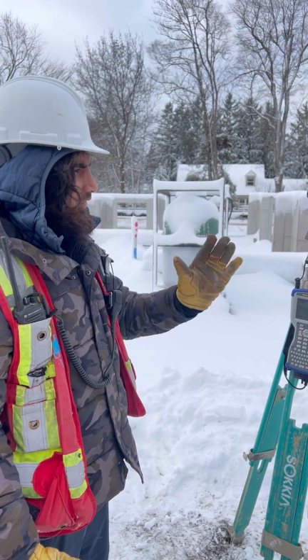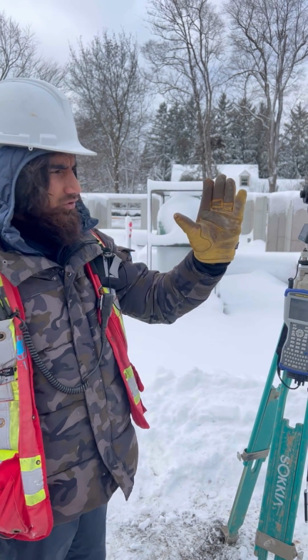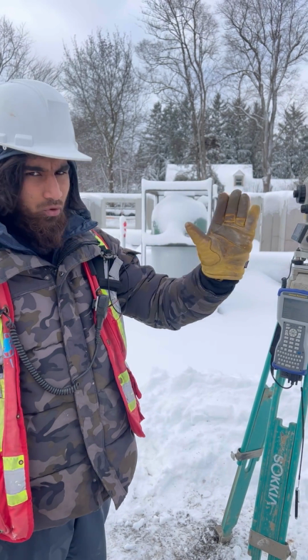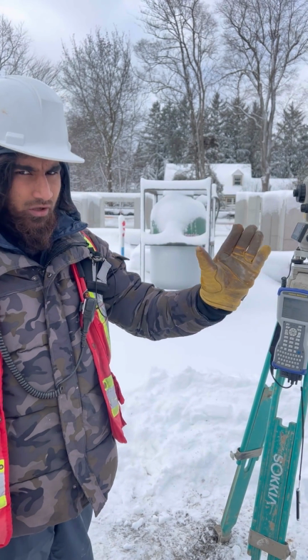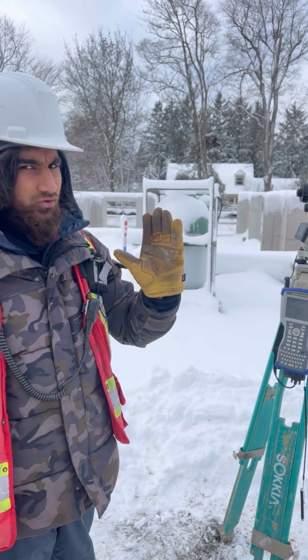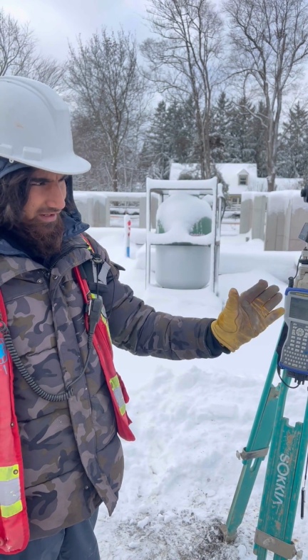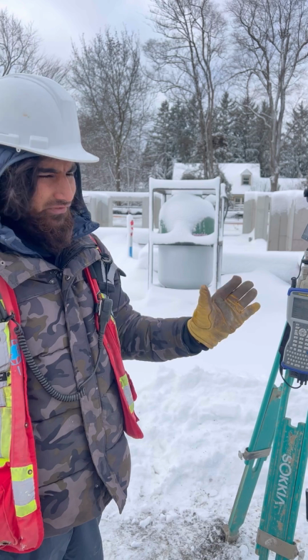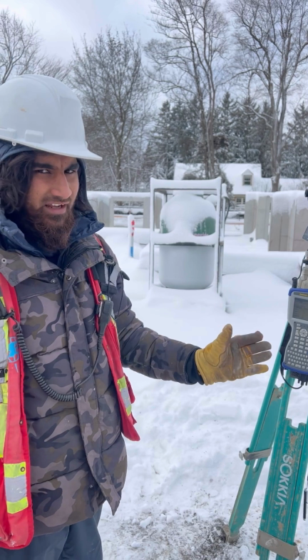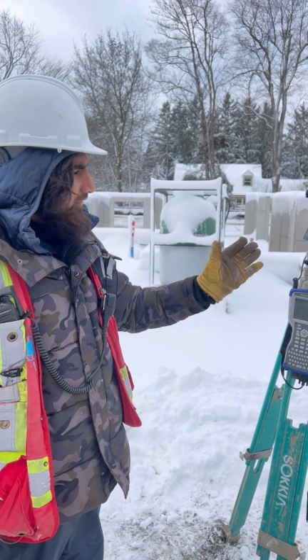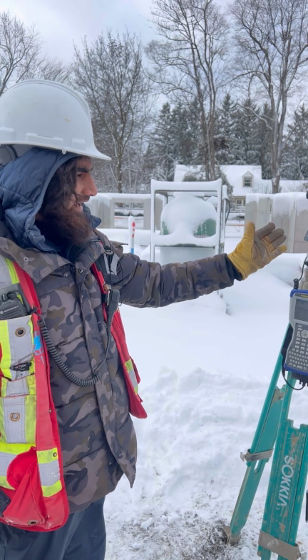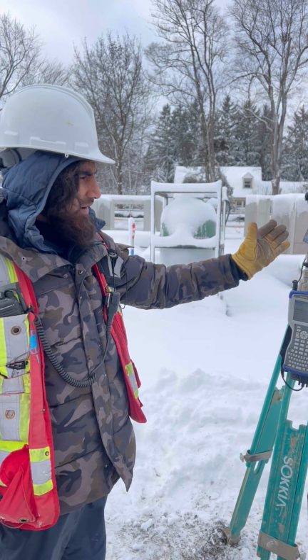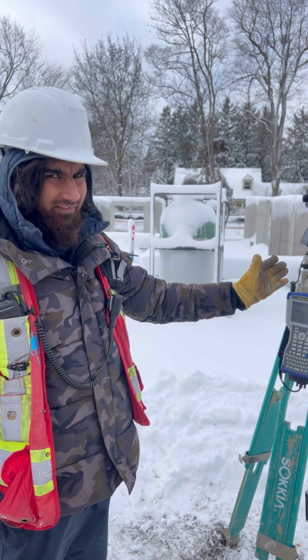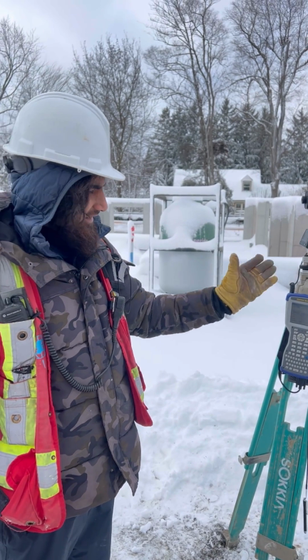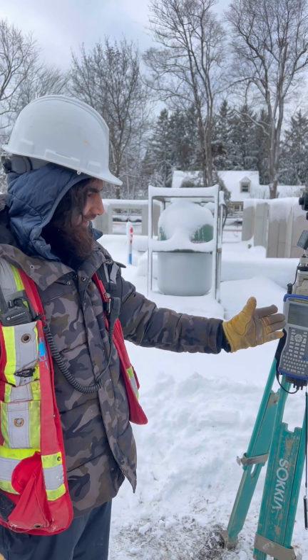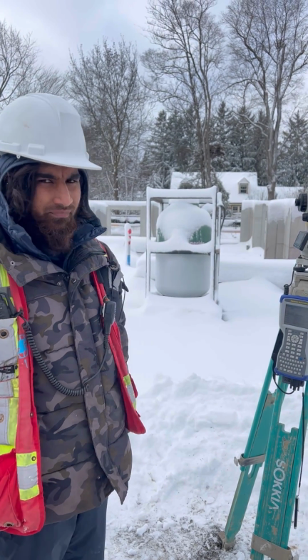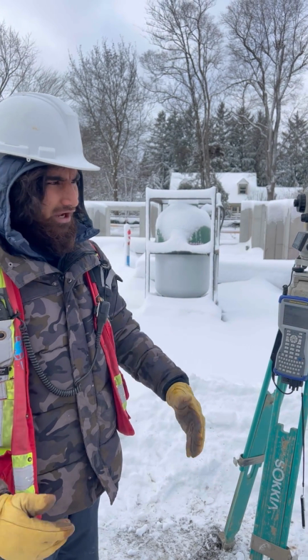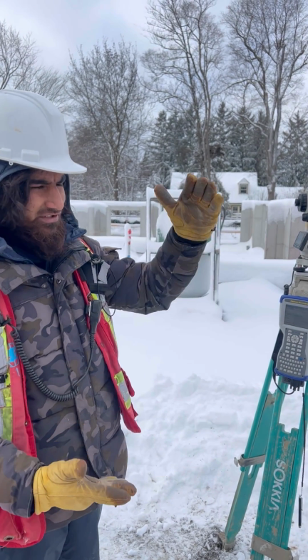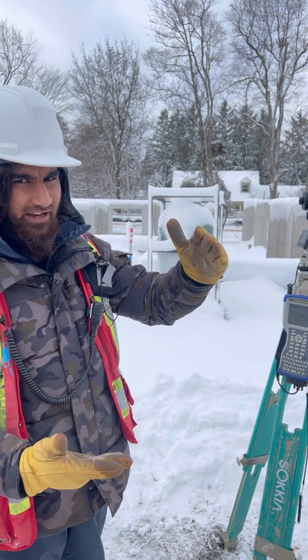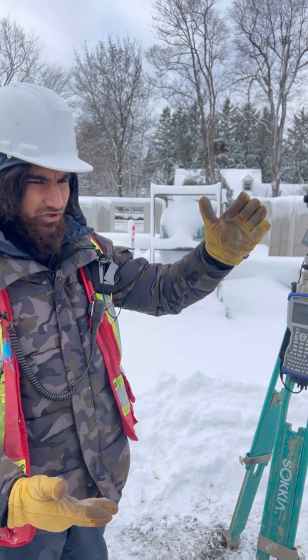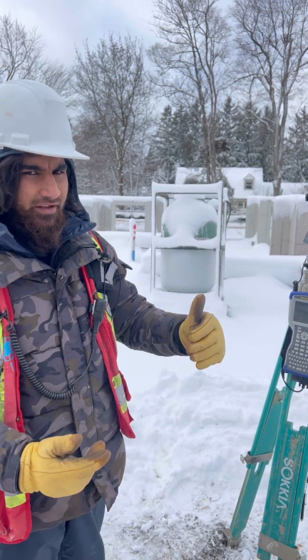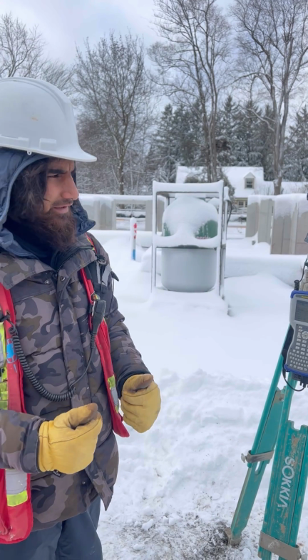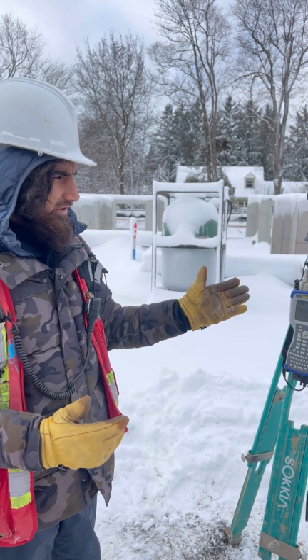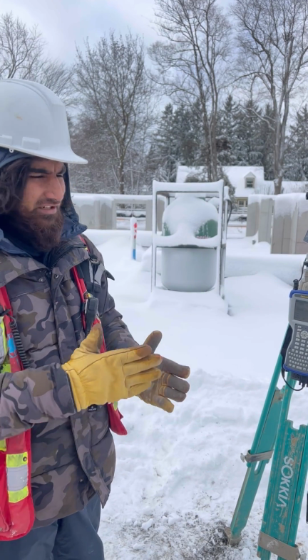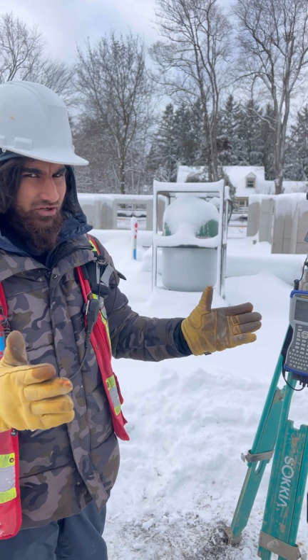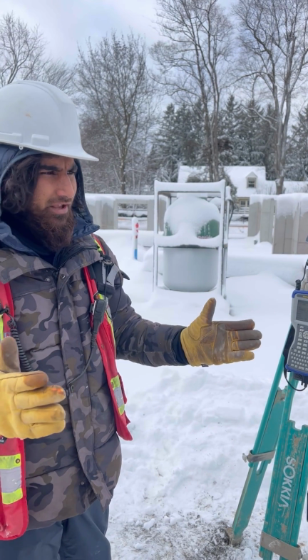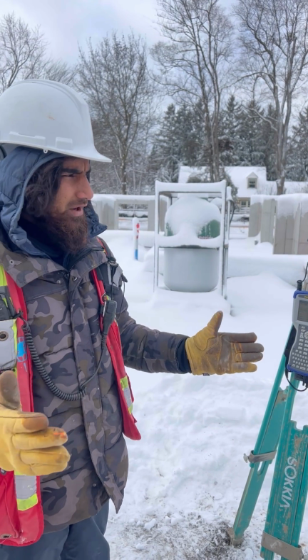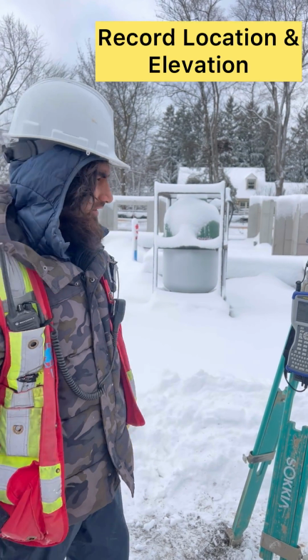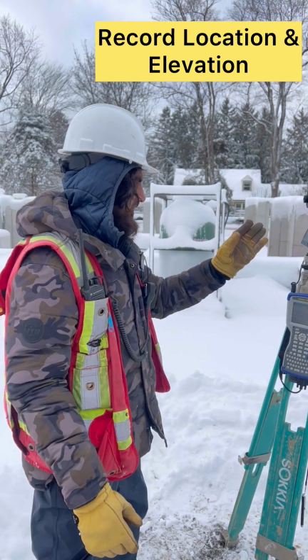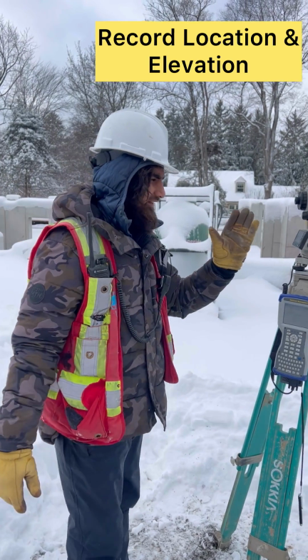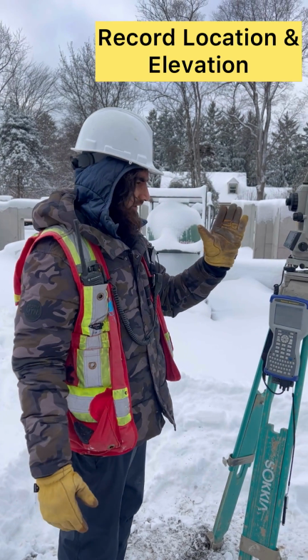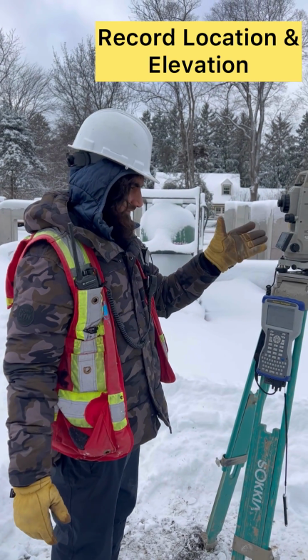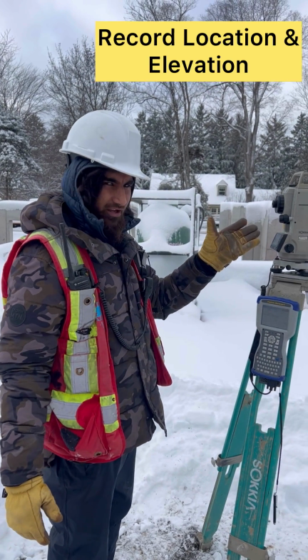We have to shoot the pole or we have to shoot the target — that's it. Everything is calculated by itself in the data collector: how much distance, elevation, northing, easting, and direction. We just have to shoot it from the total station.